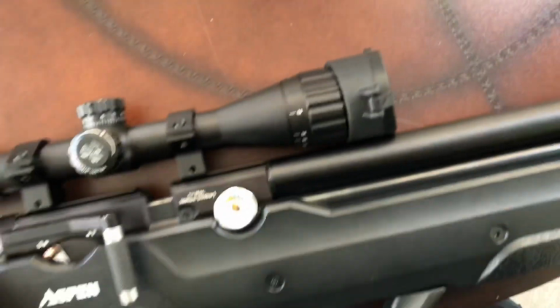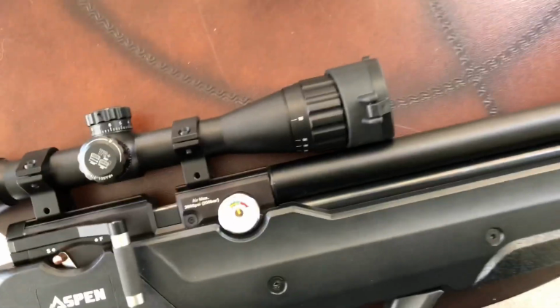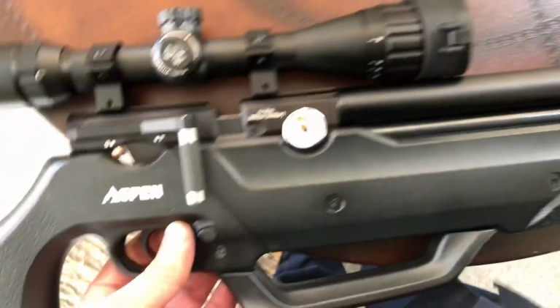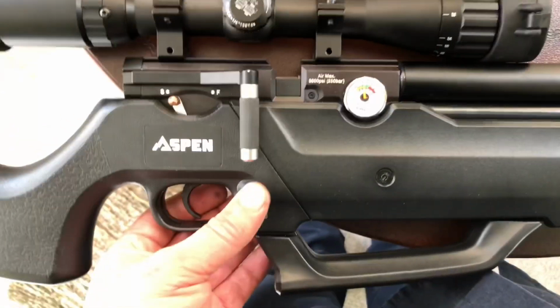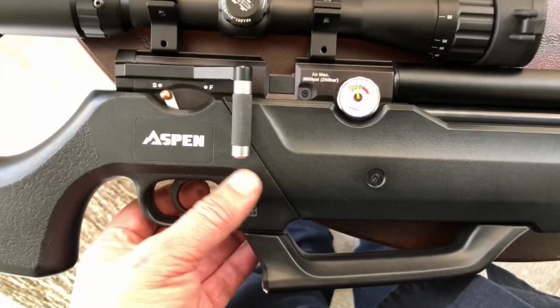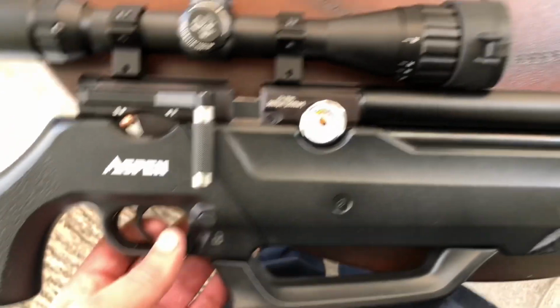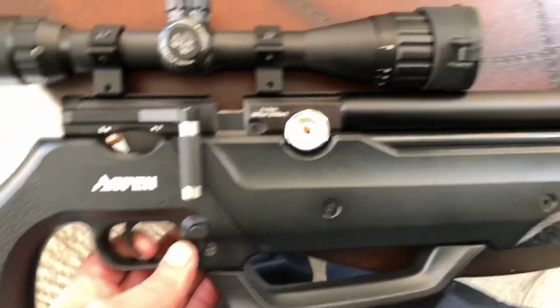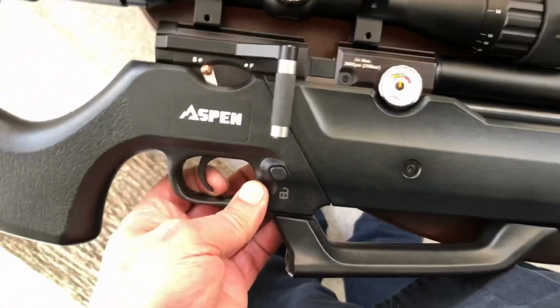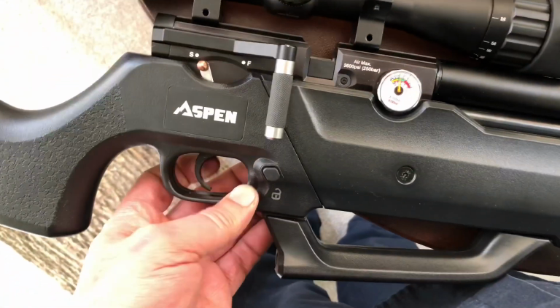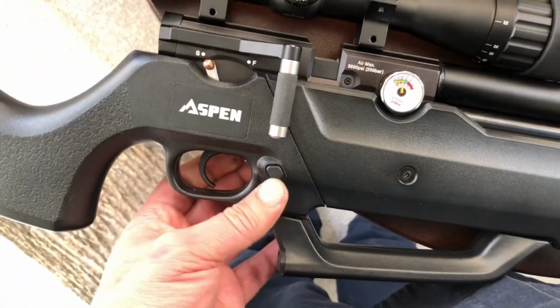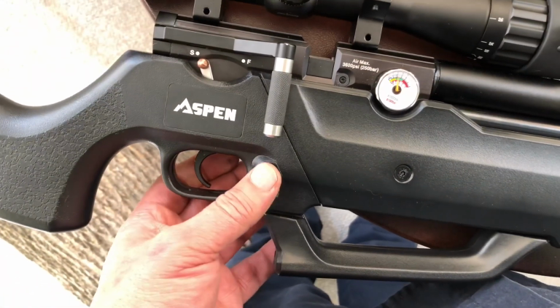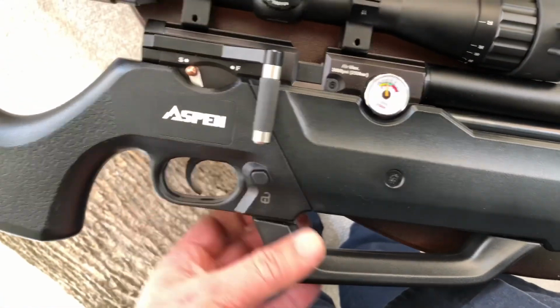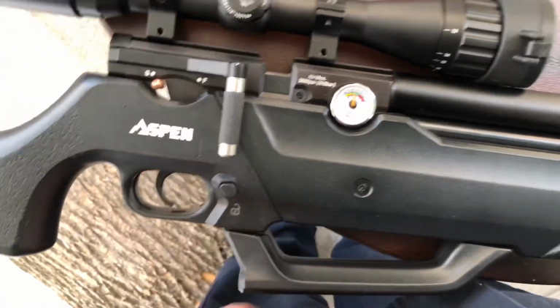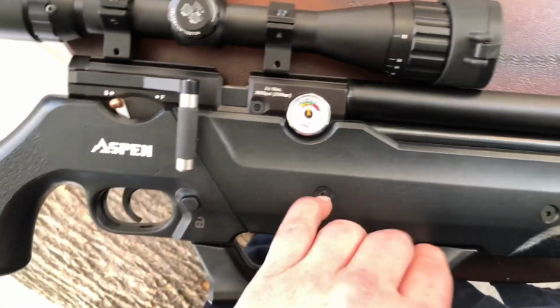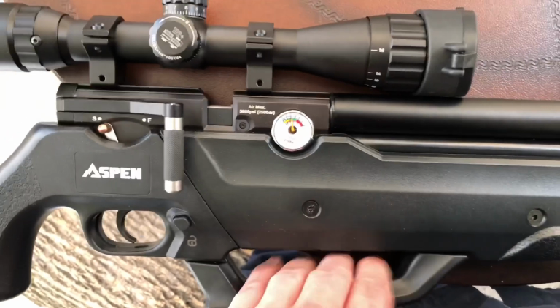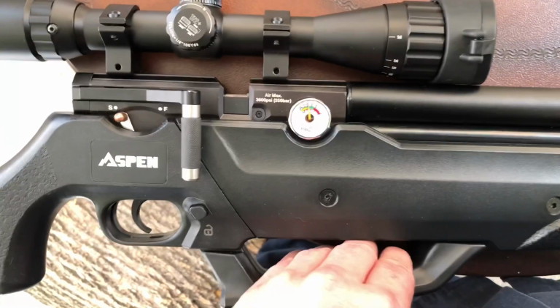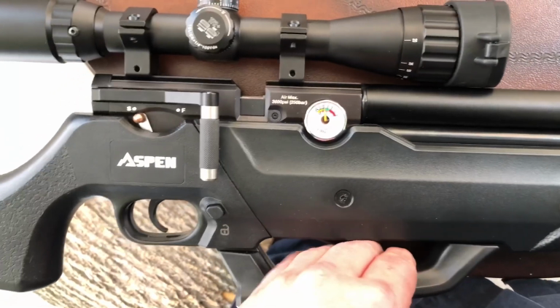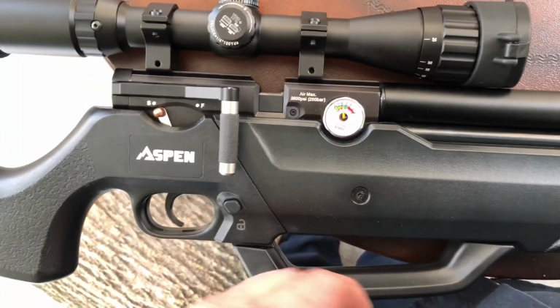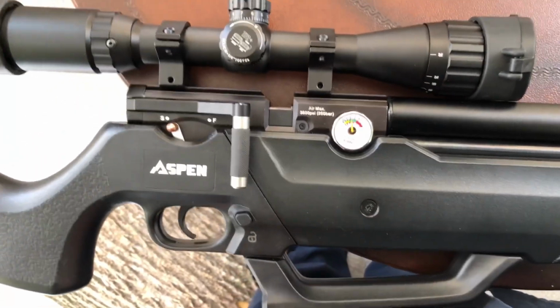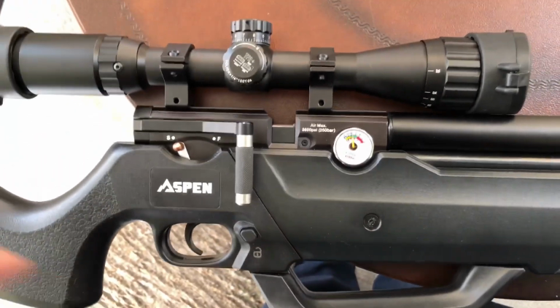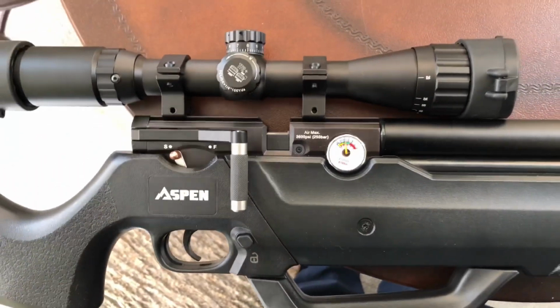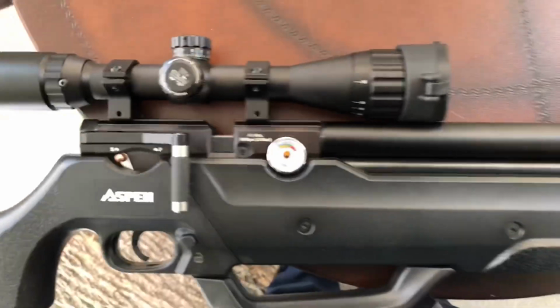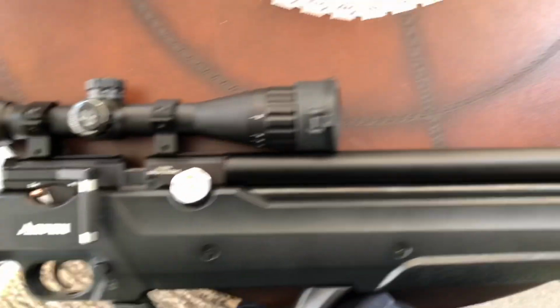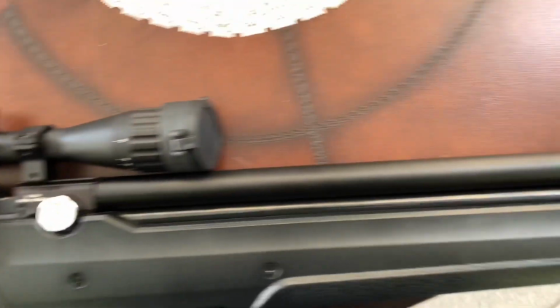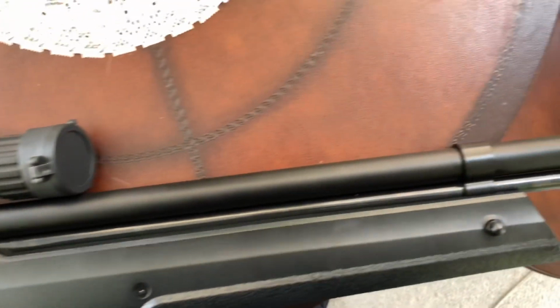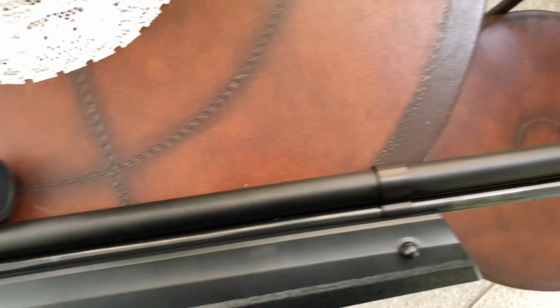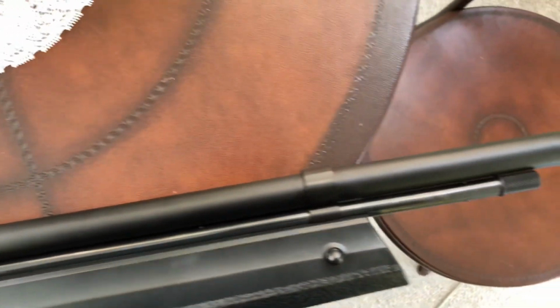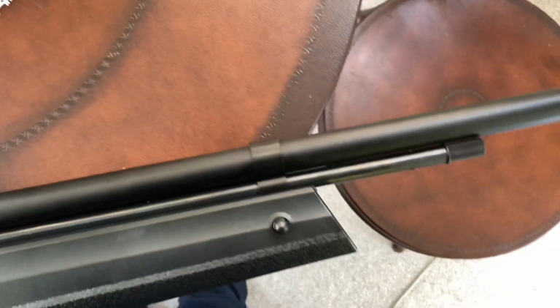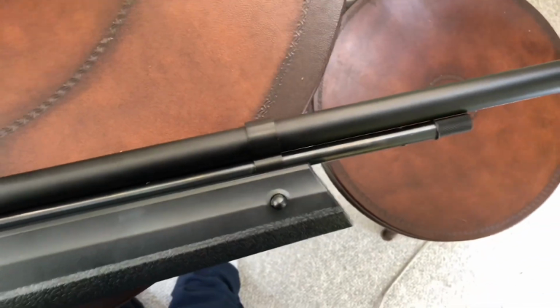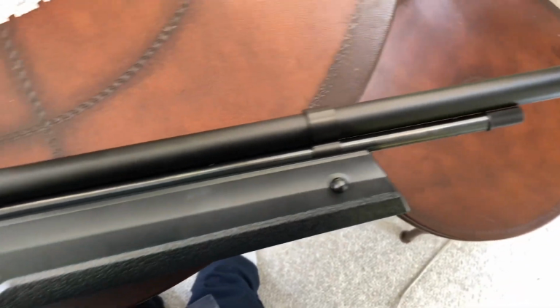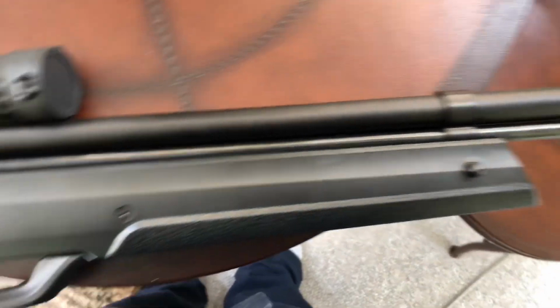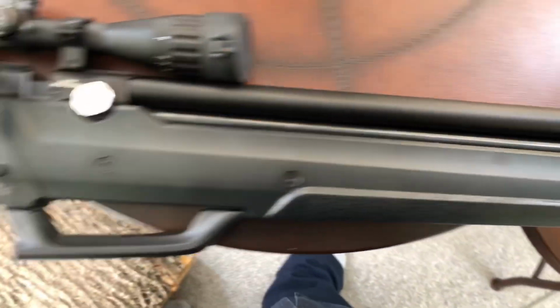This gun shoulders really well. I like how you have this lock here, so I can carry this when I want to.